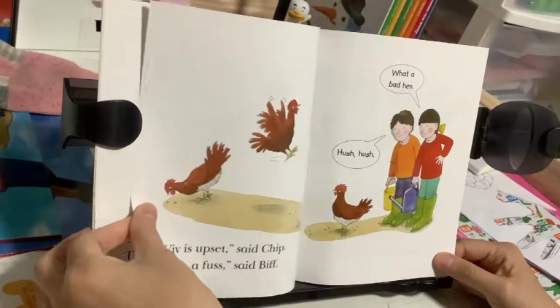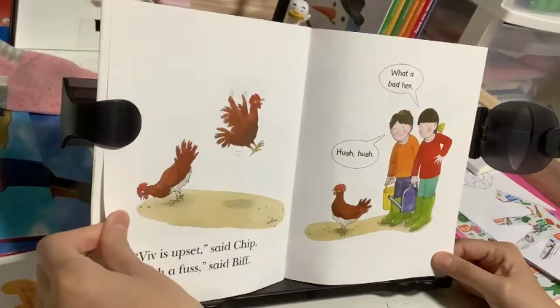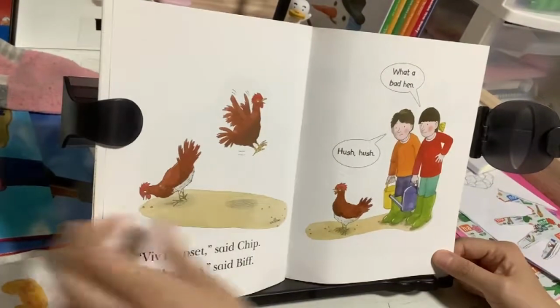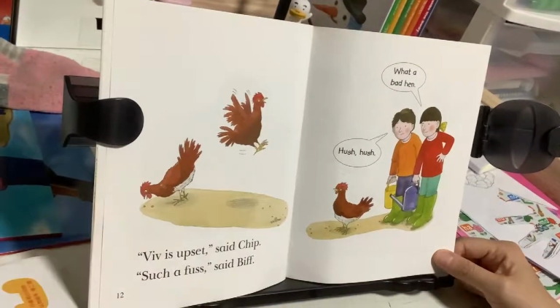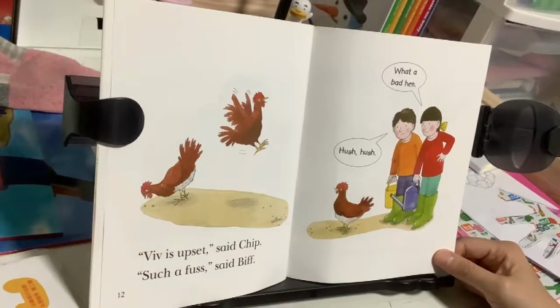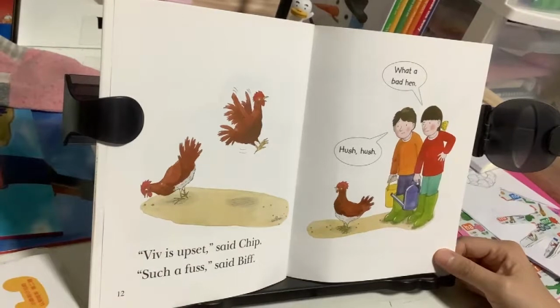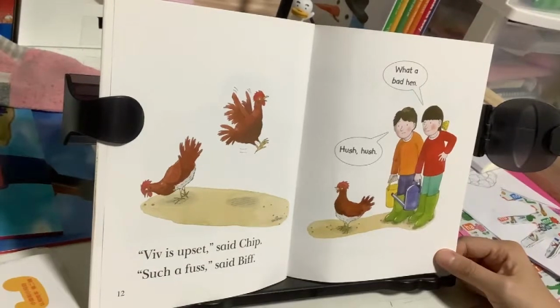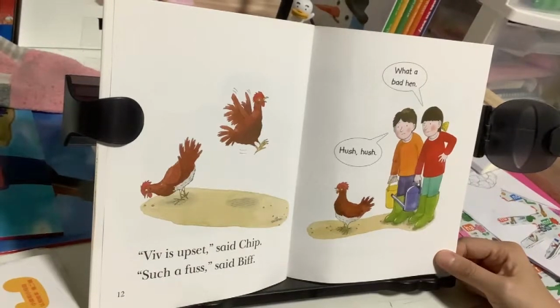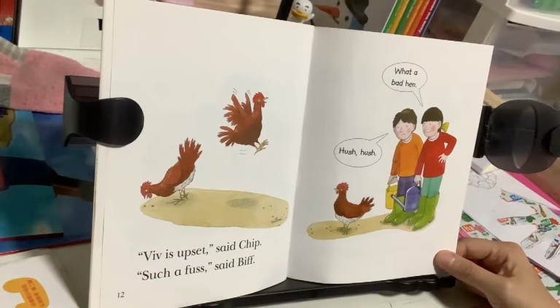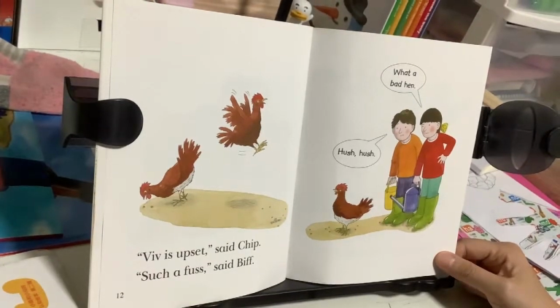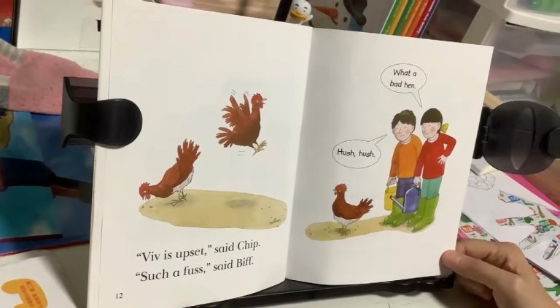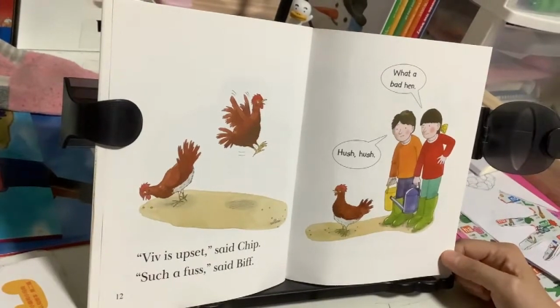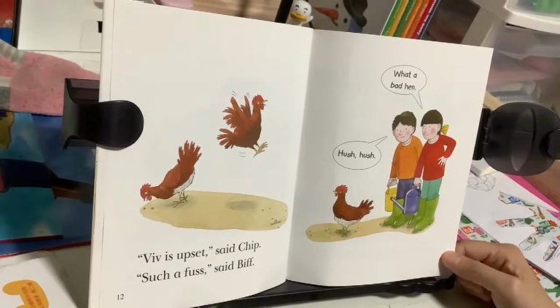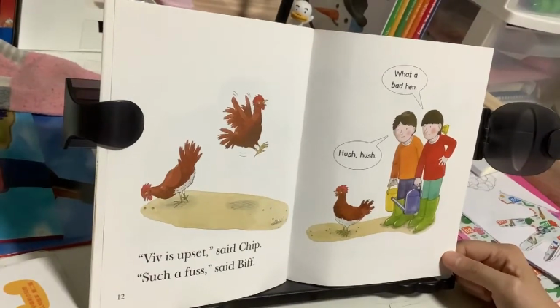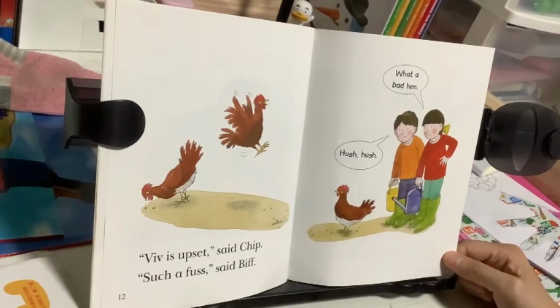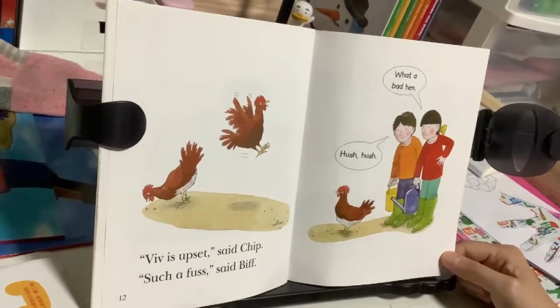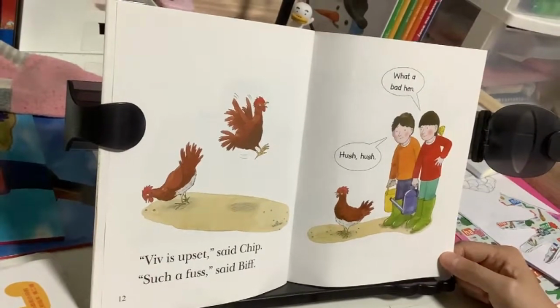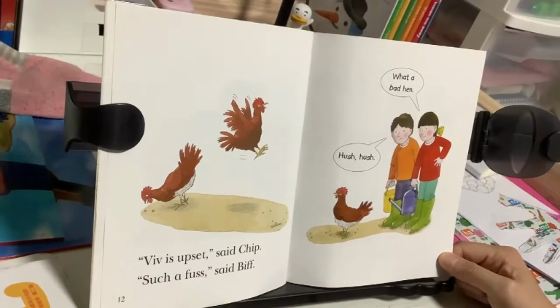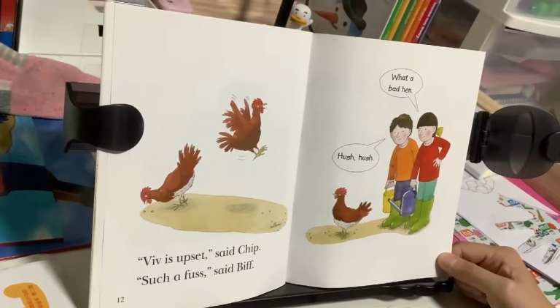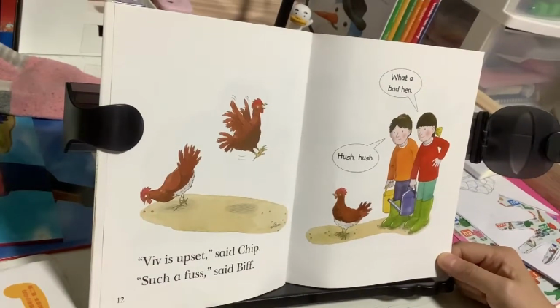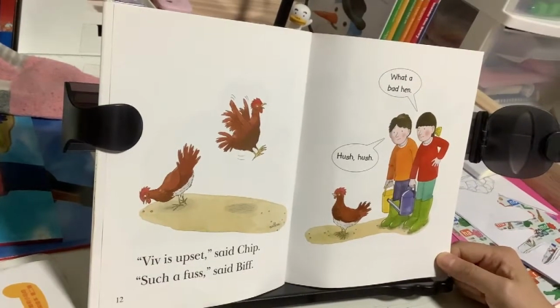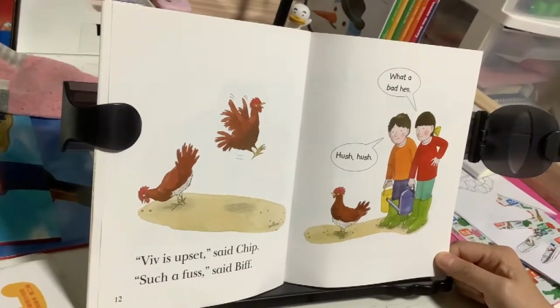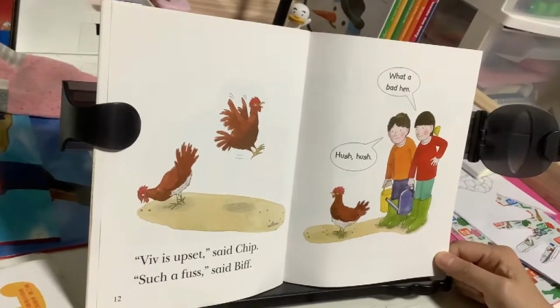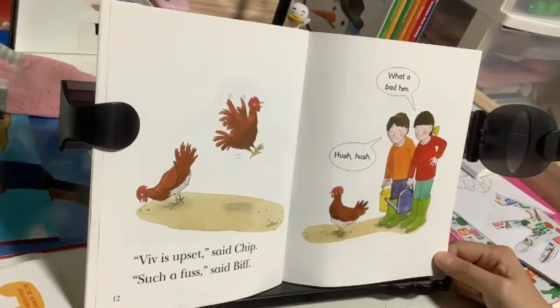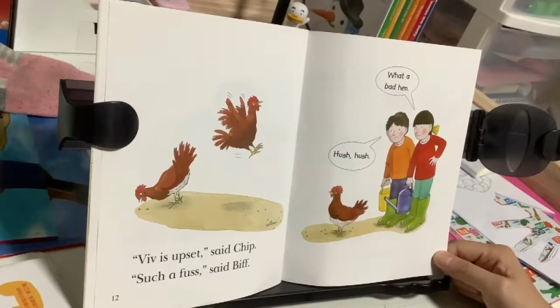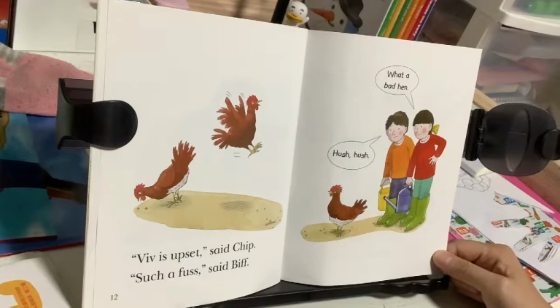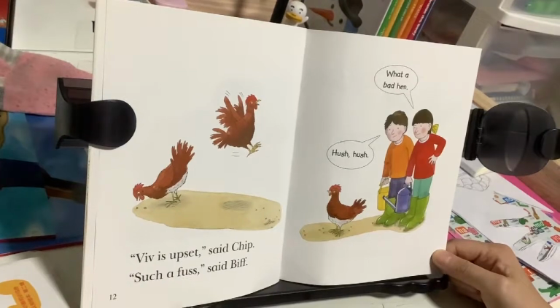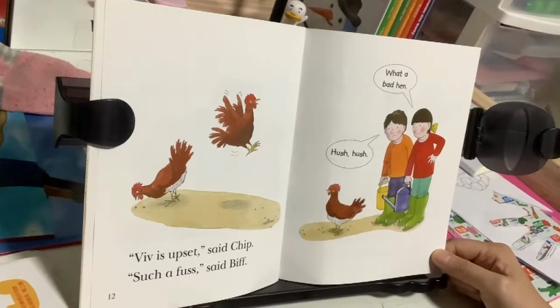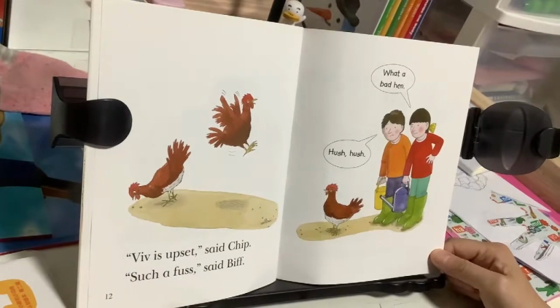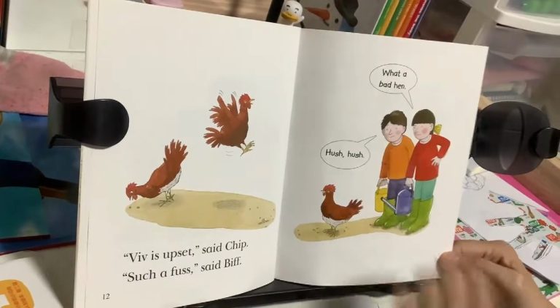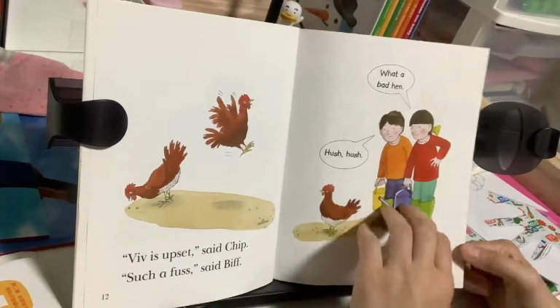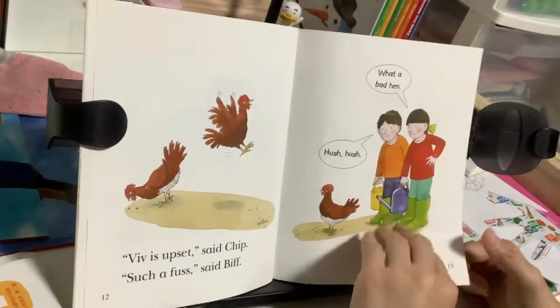Viv is upset, said Chip. Such a fuss, said Biff. What a bad hen. Hush, hush, hush.